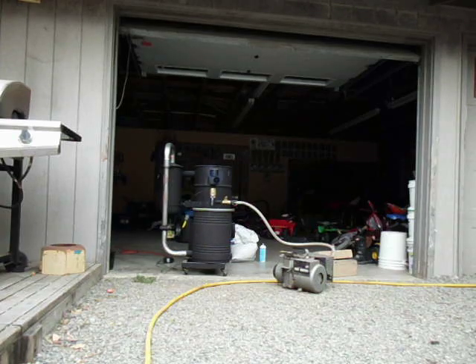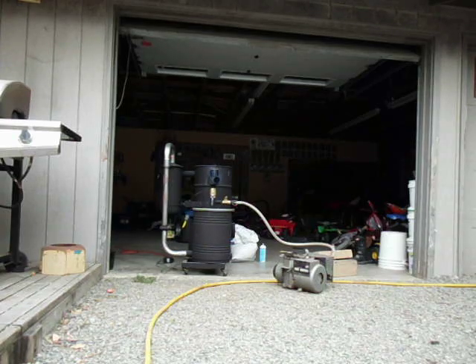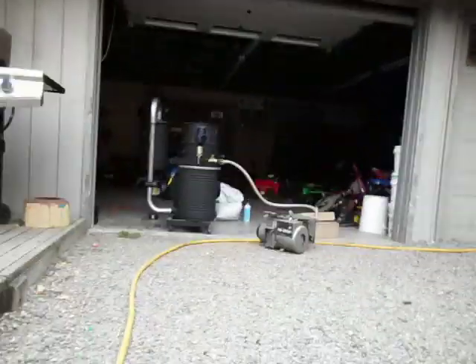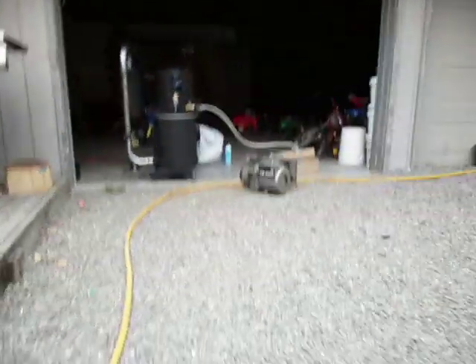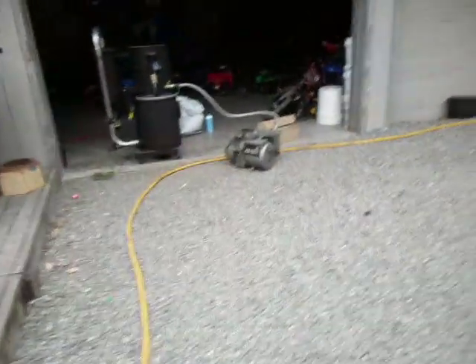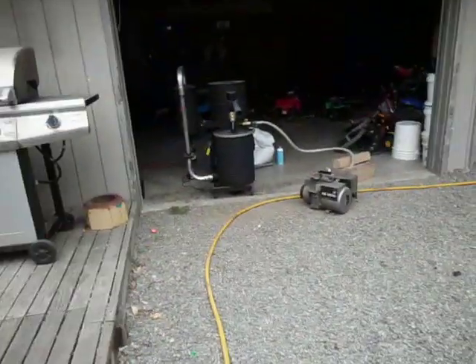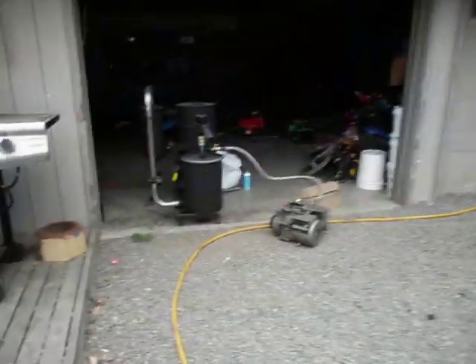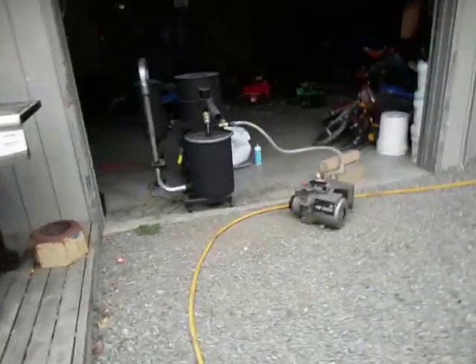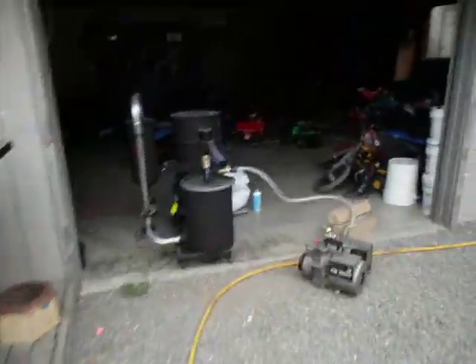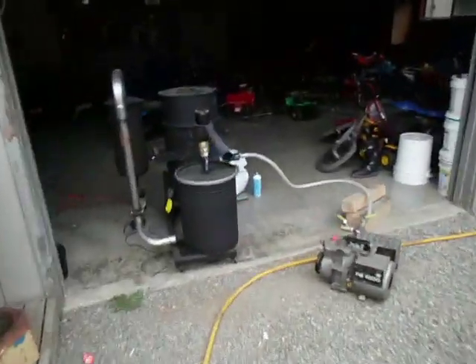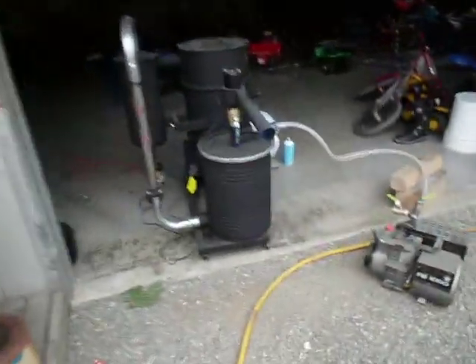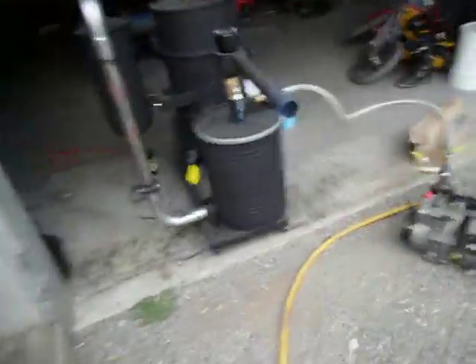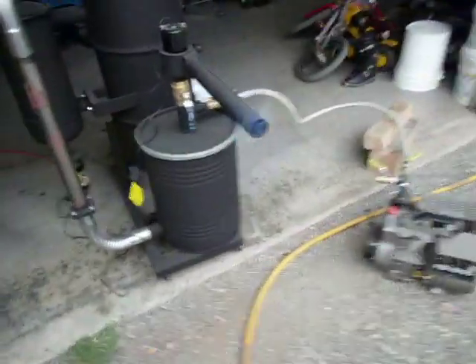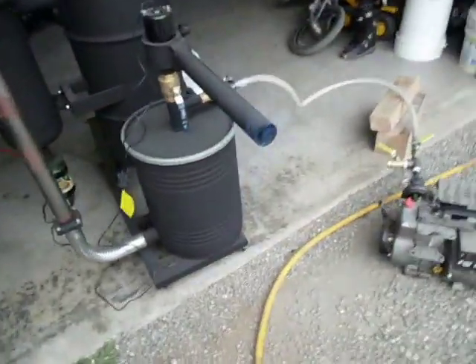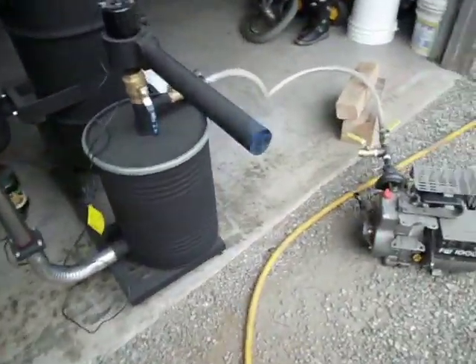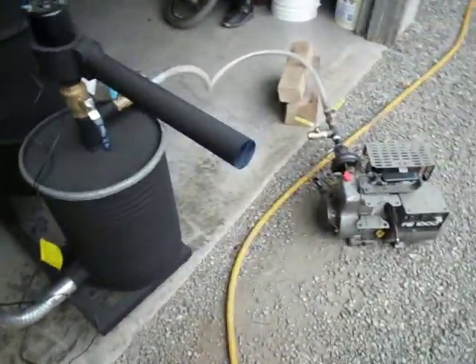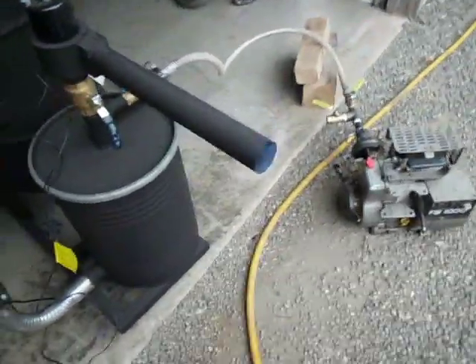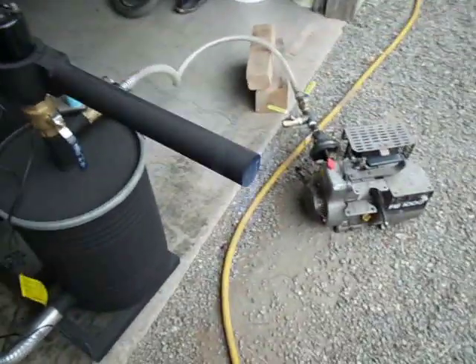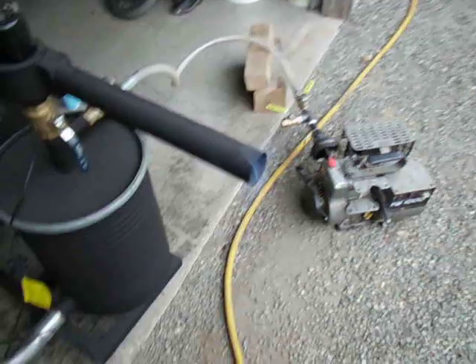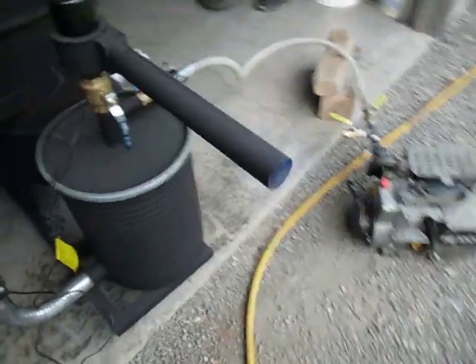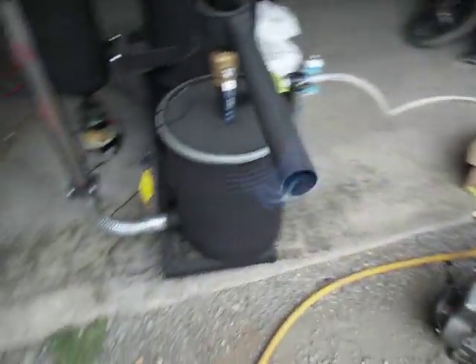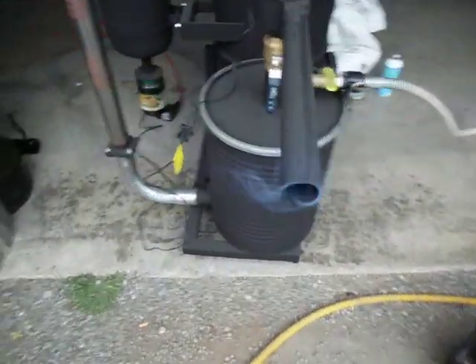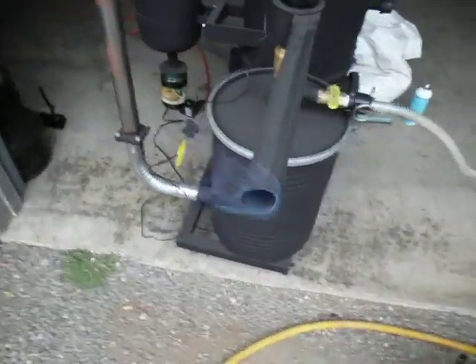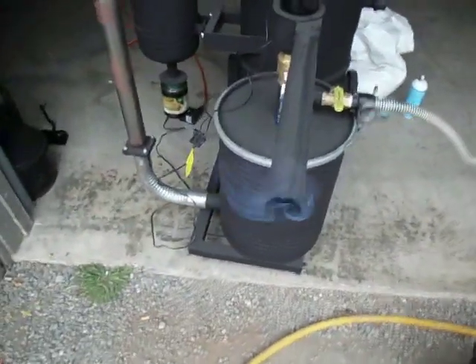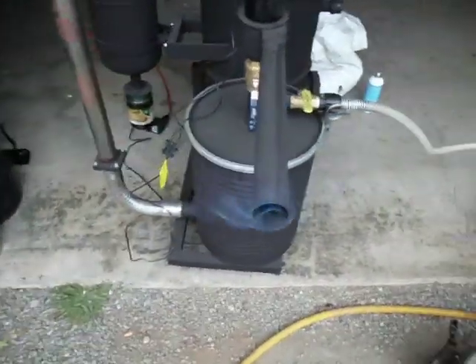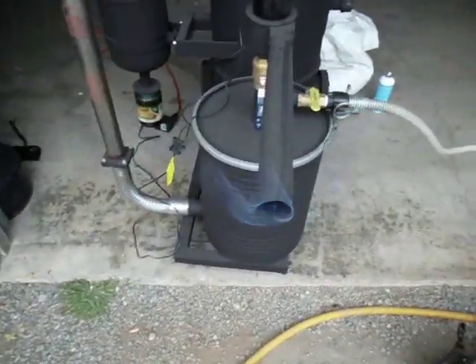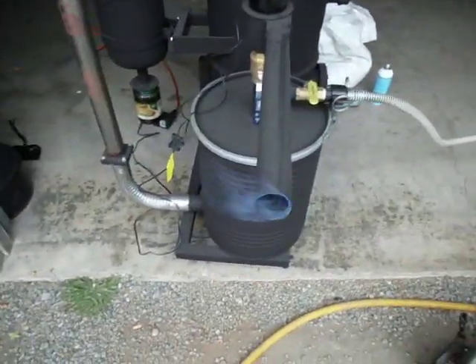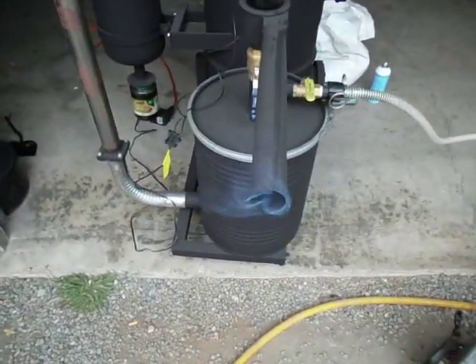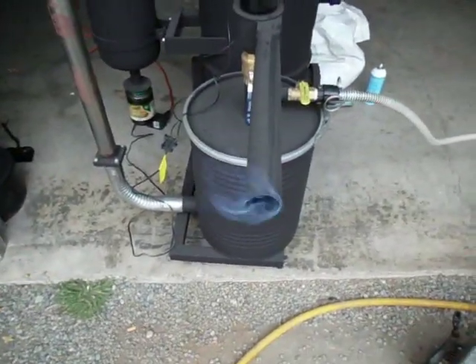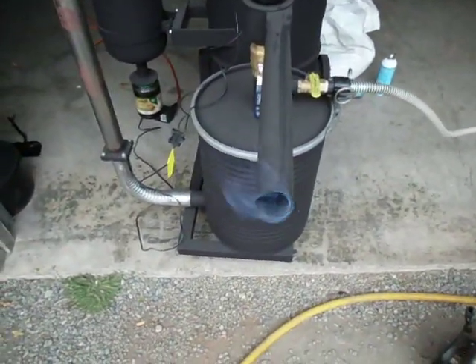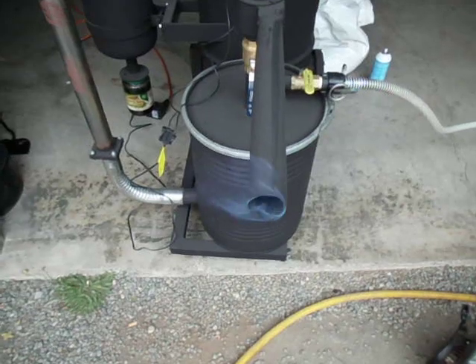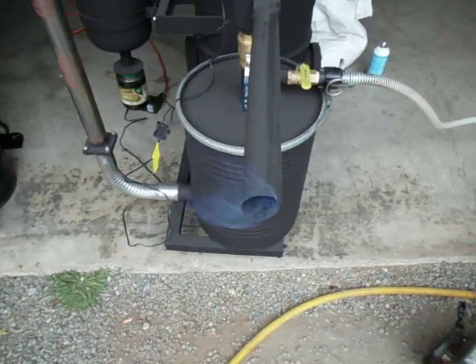That's a little bit hard to see from this angle, so we'll come up a little closer. Still hard to see — we'll get a black background behind it. There it is.